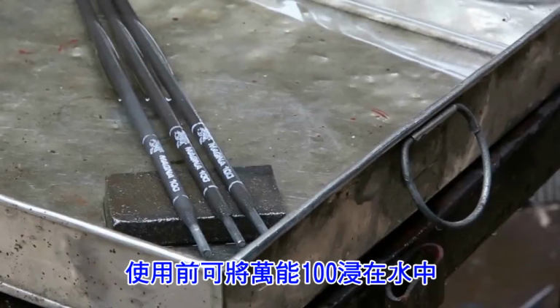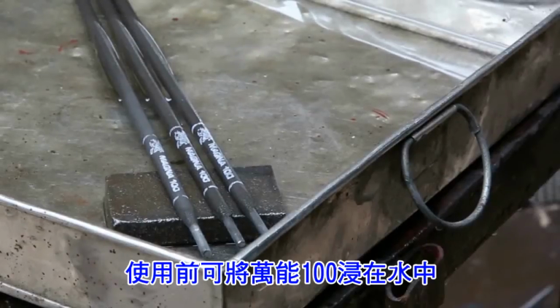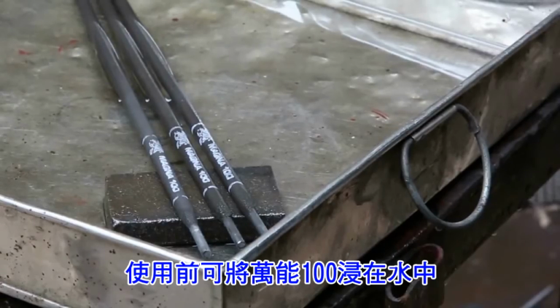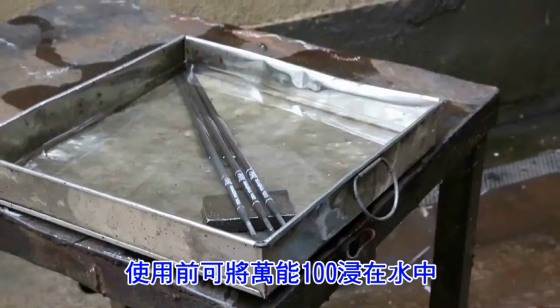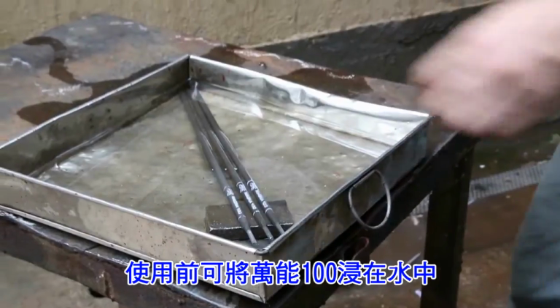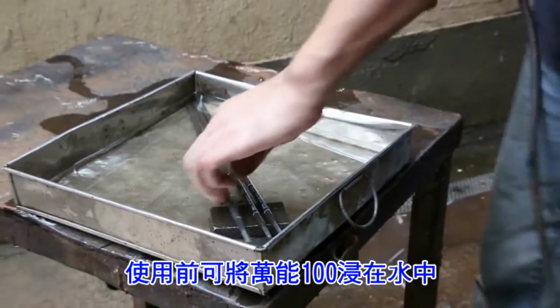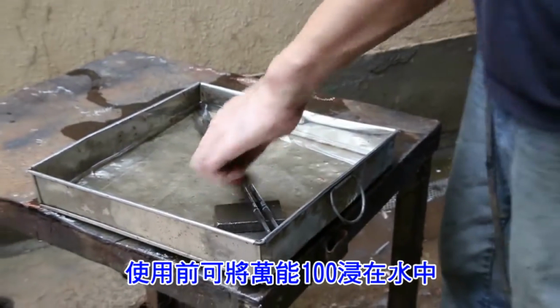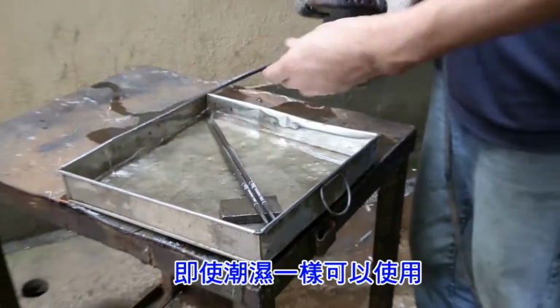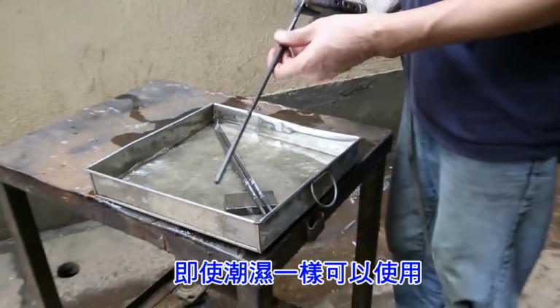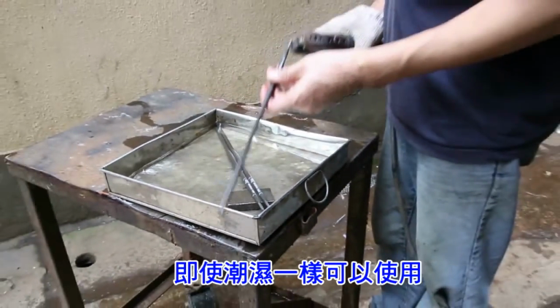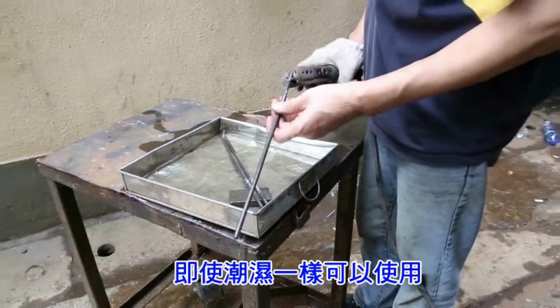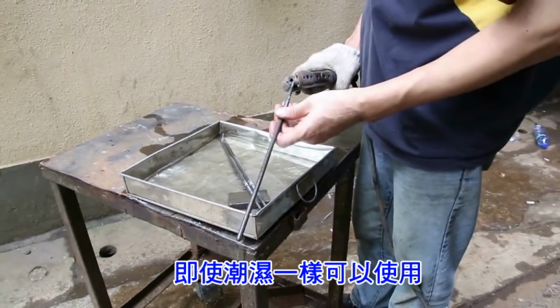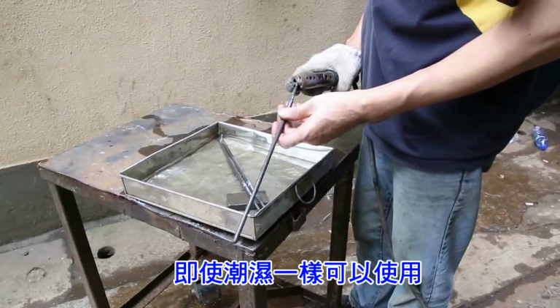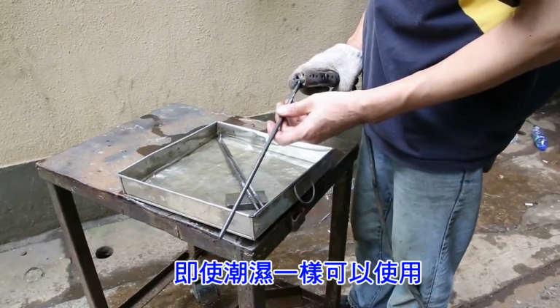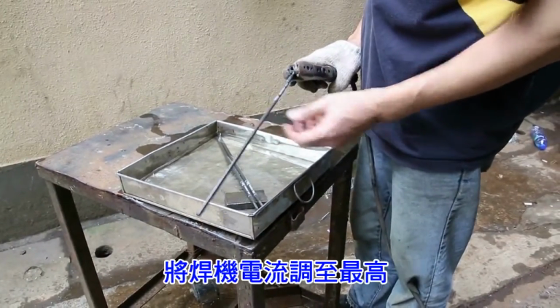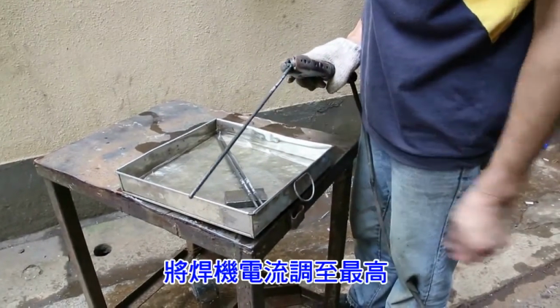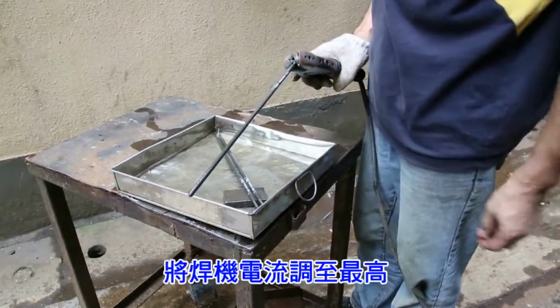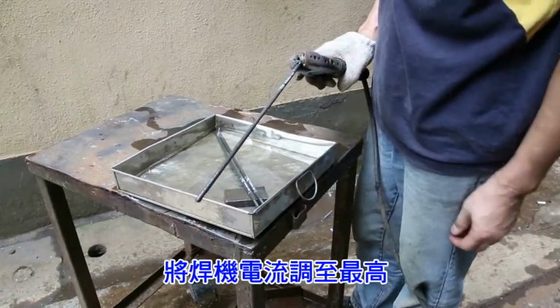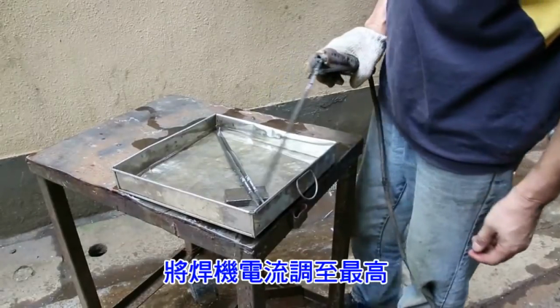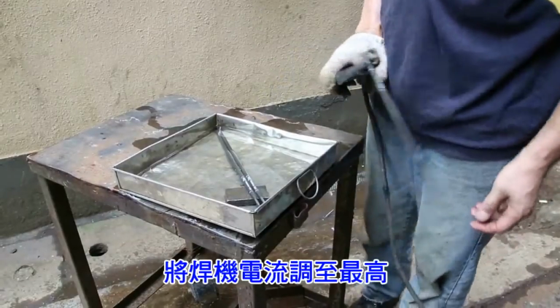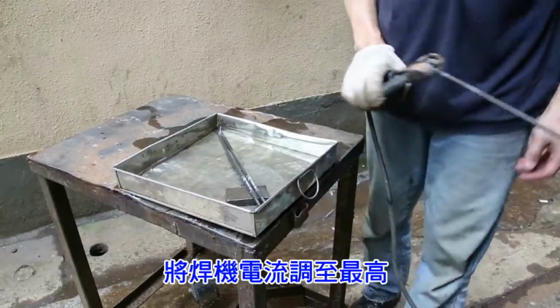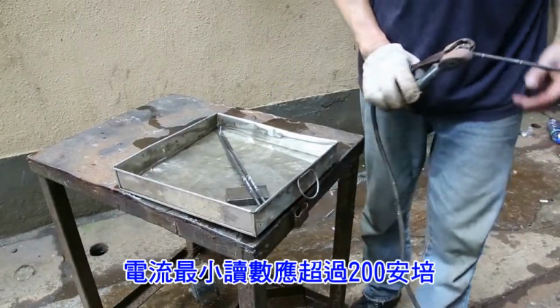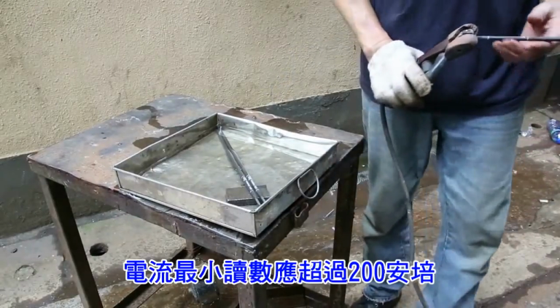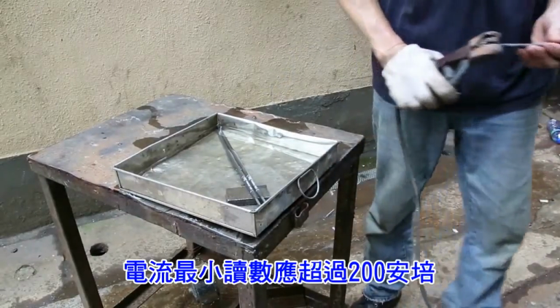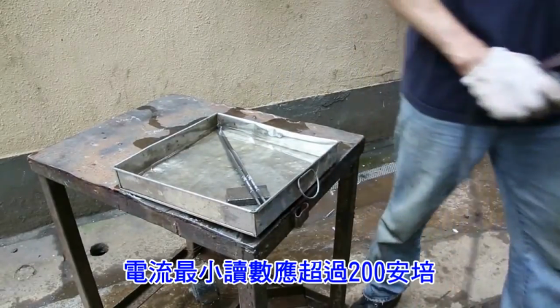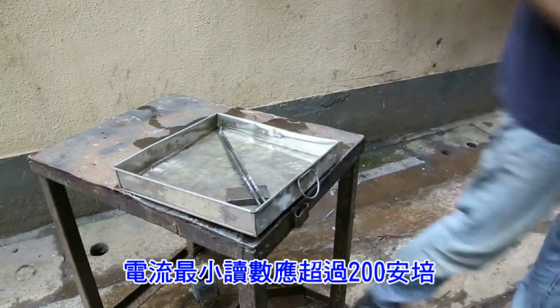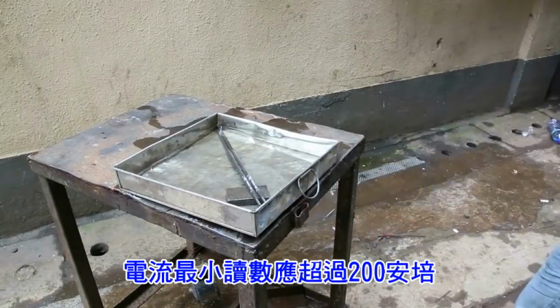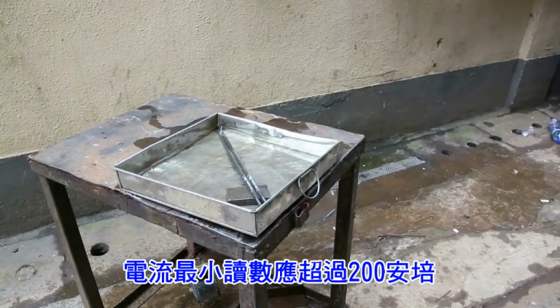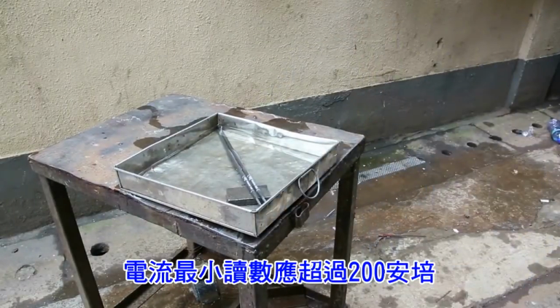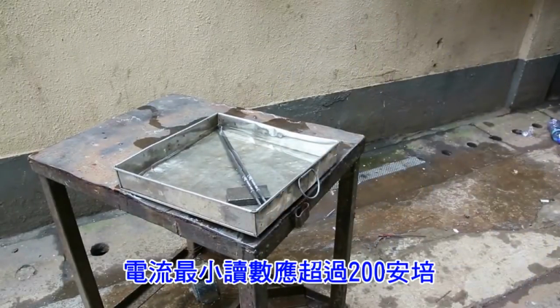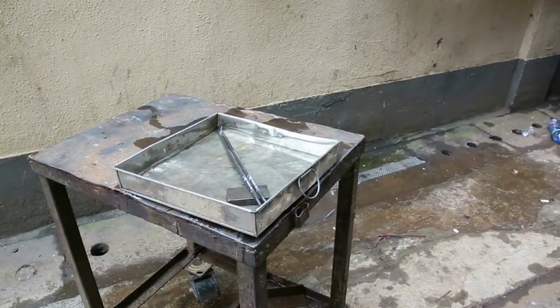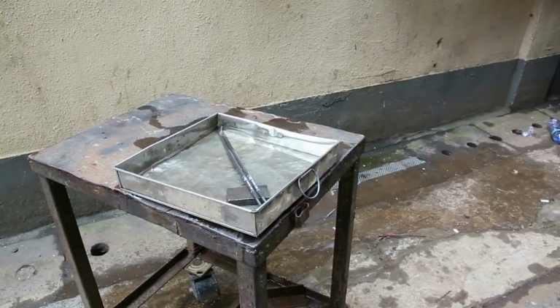Before welding, dip Magna 100 in water. Preheating is not needed. Adjust the welding machine to high amperage — the very minimum reading should be 200 amps.